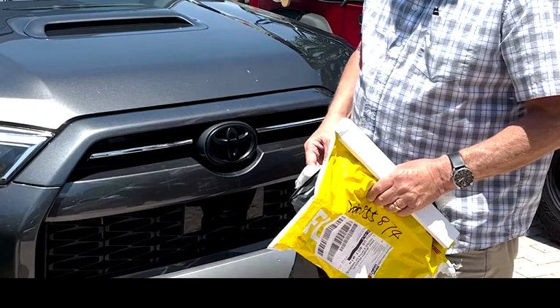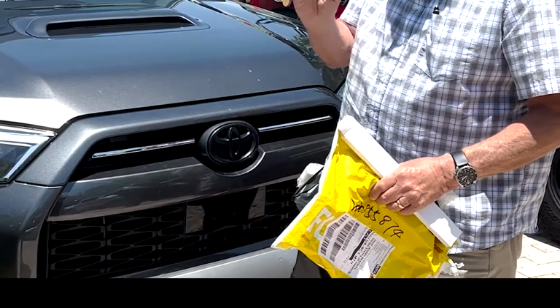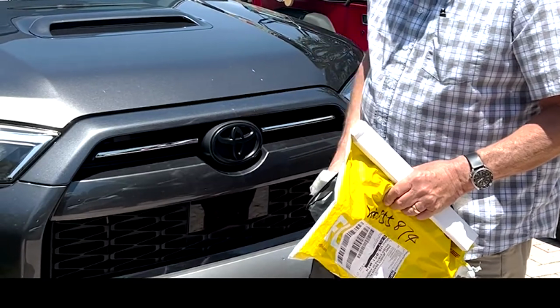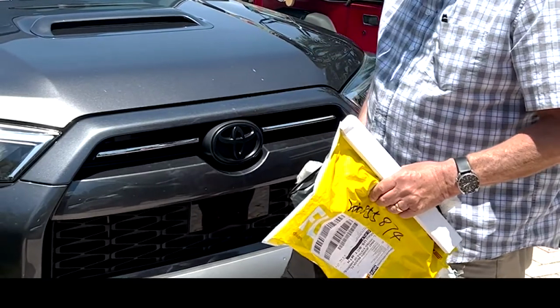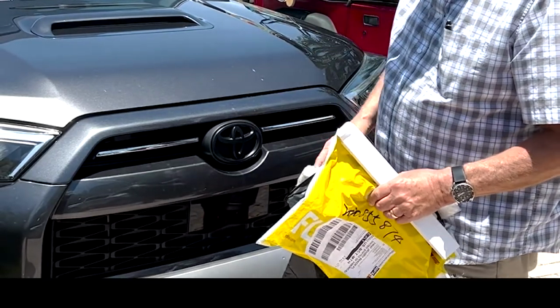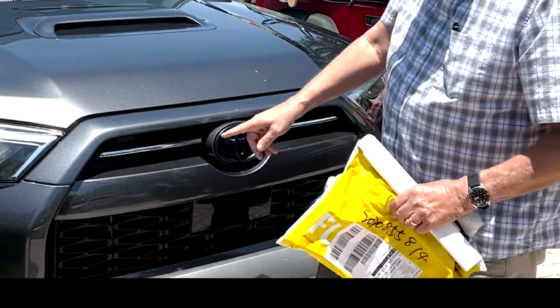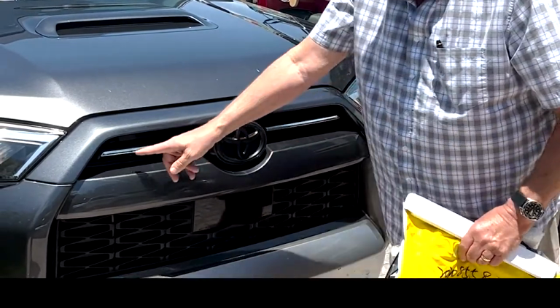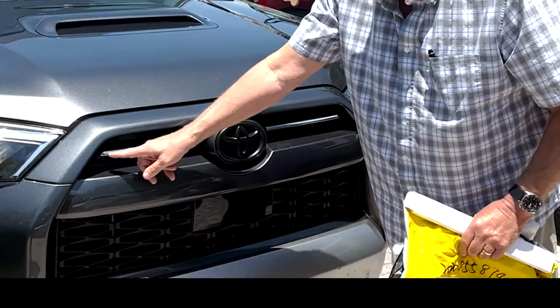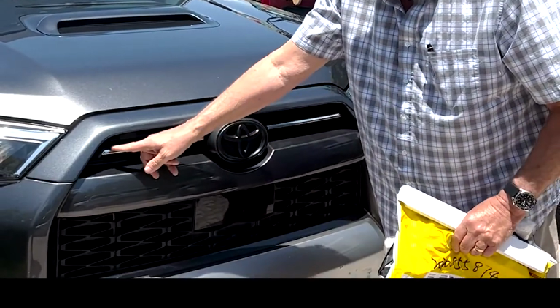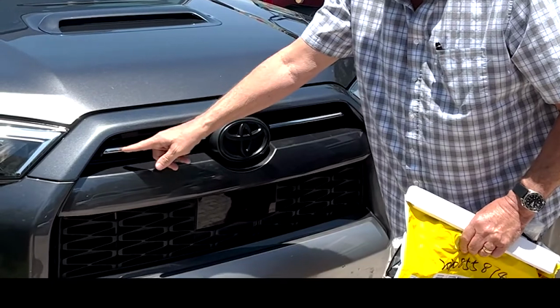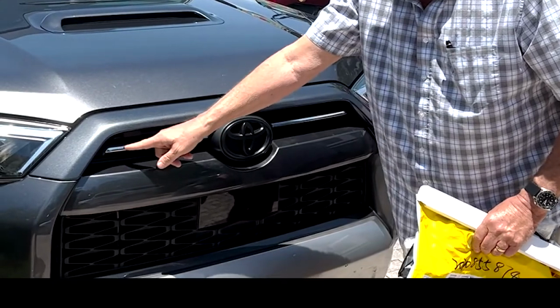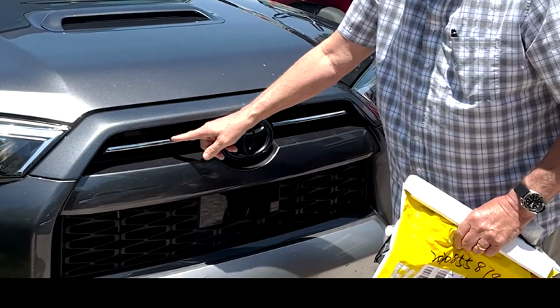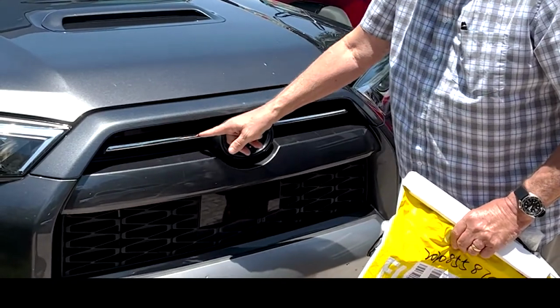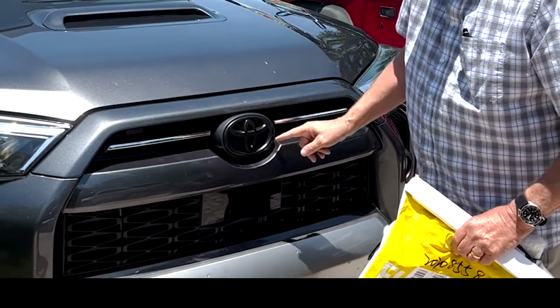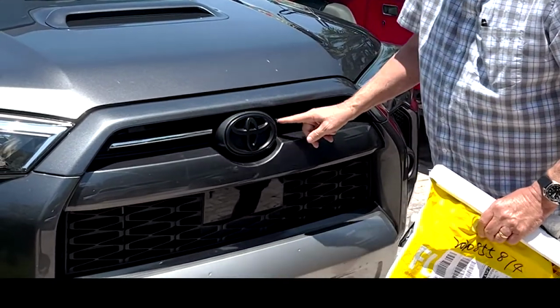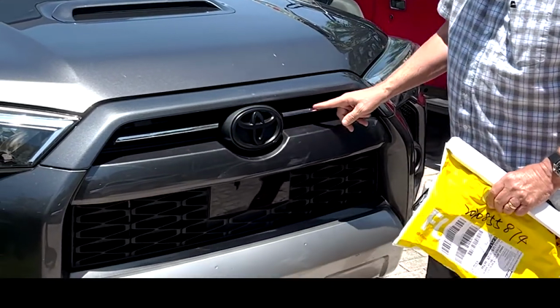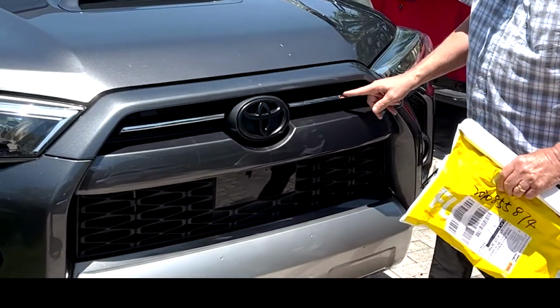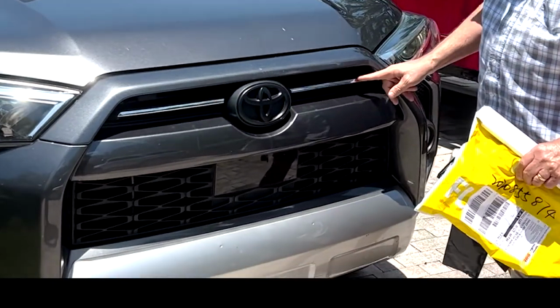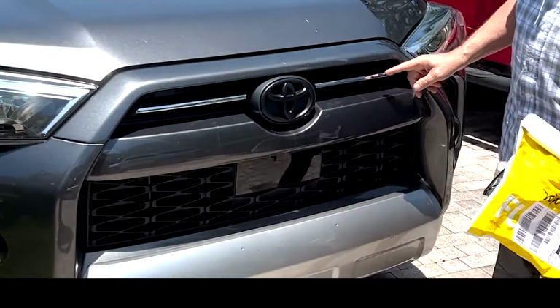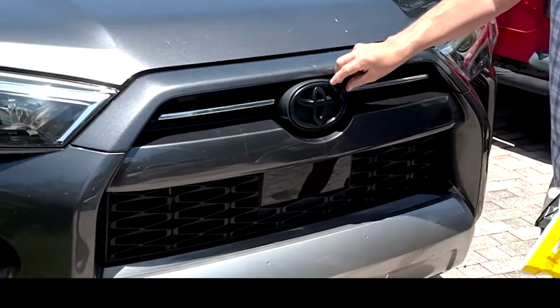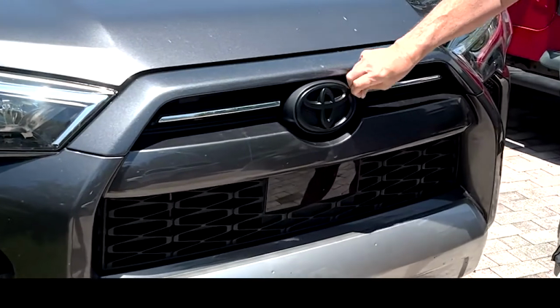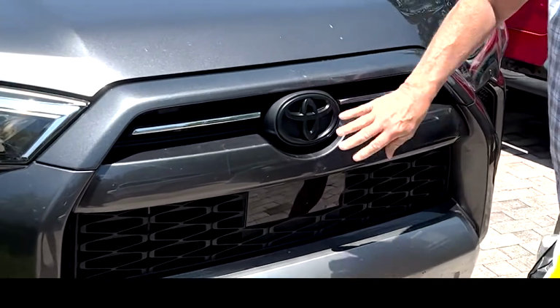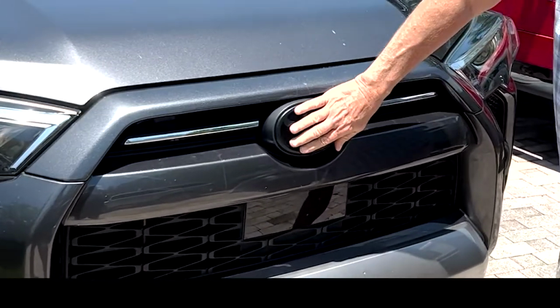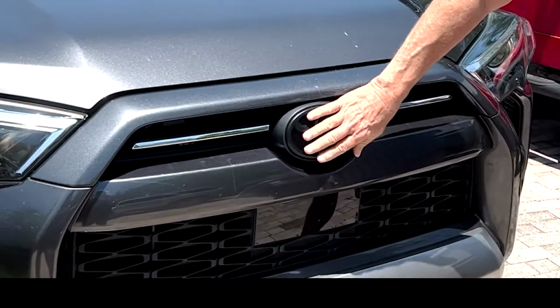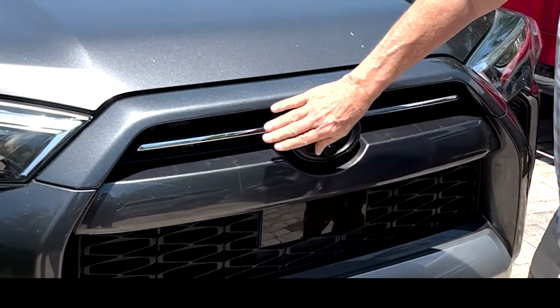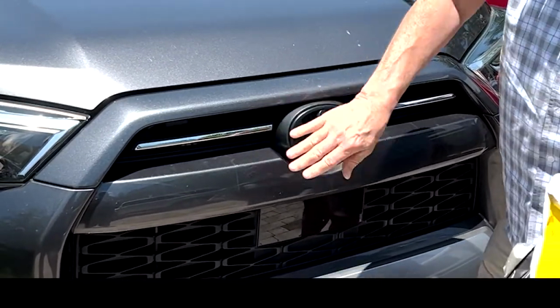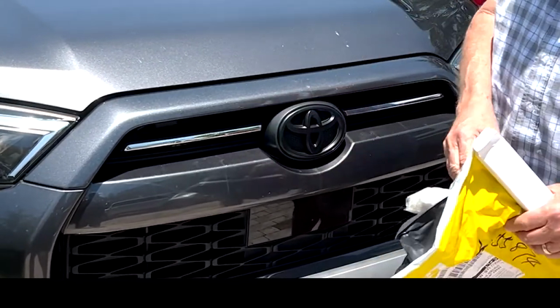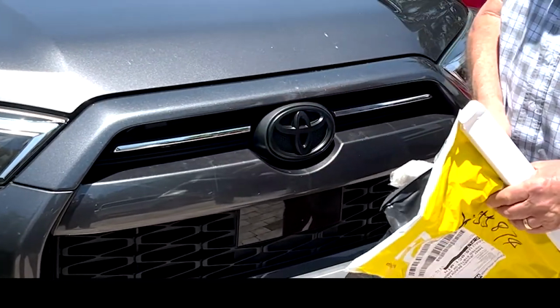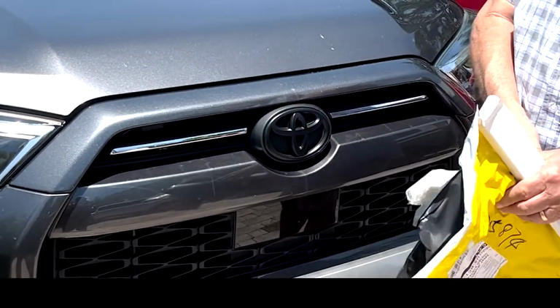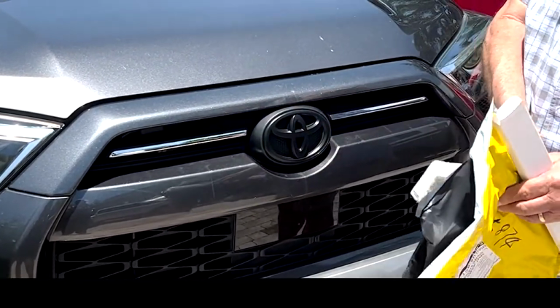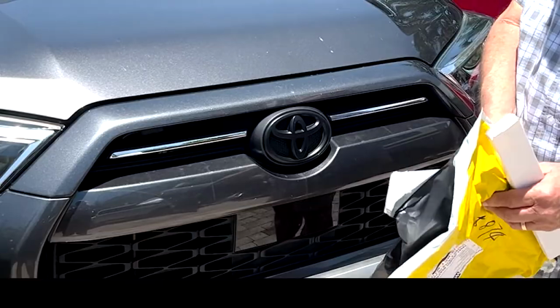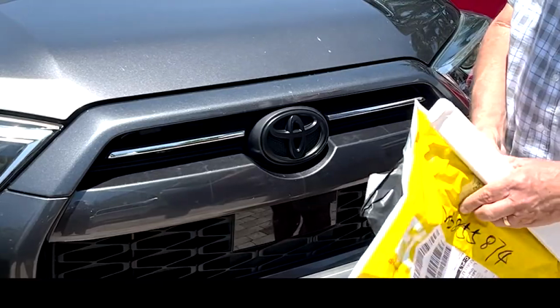Hello everybody, Rodney here. On my 2020, I hate these silver little bars right here. I don't mind having this with the overlay, but the silver bars drive me crazy, so I found this product.